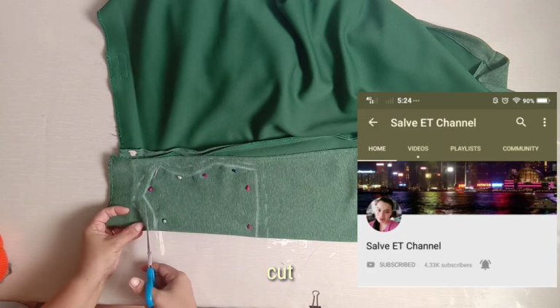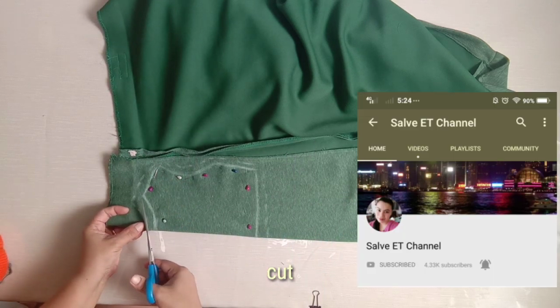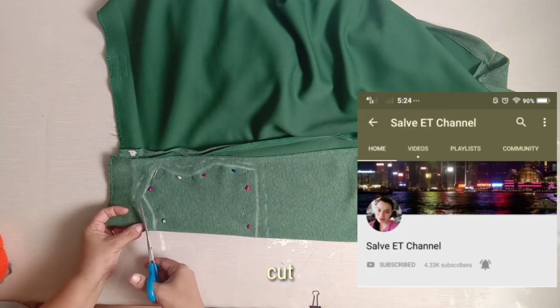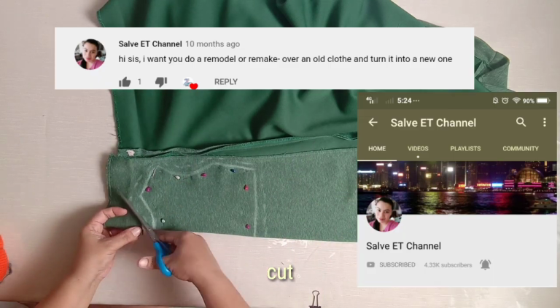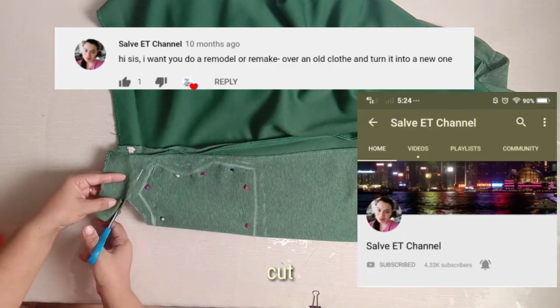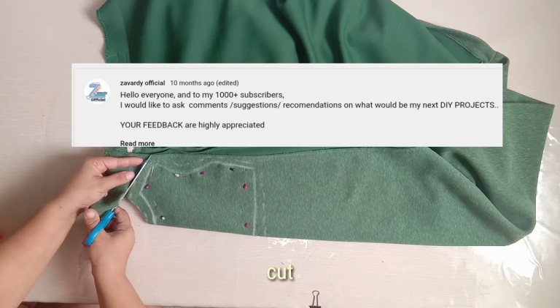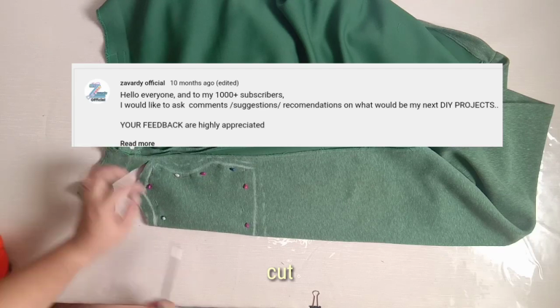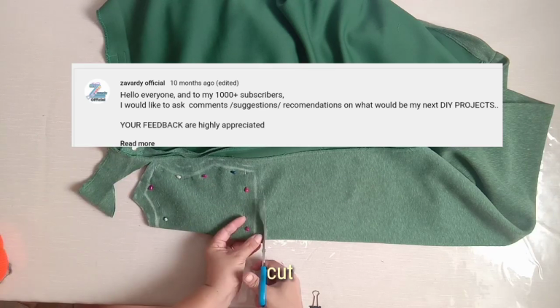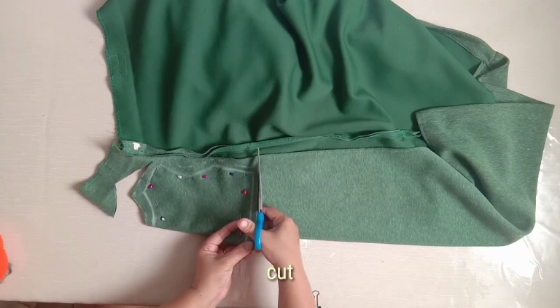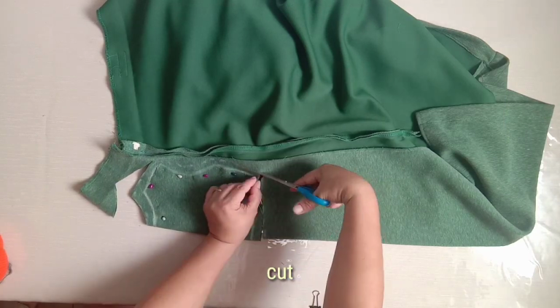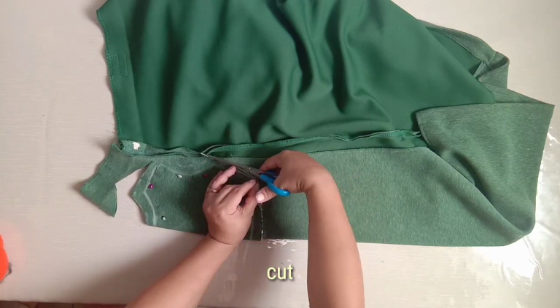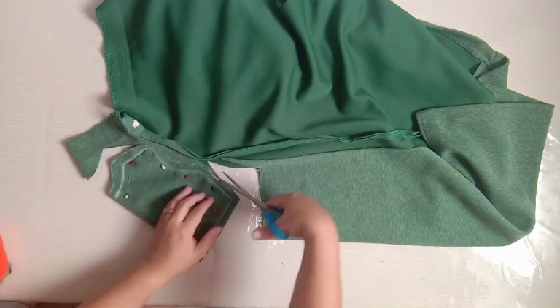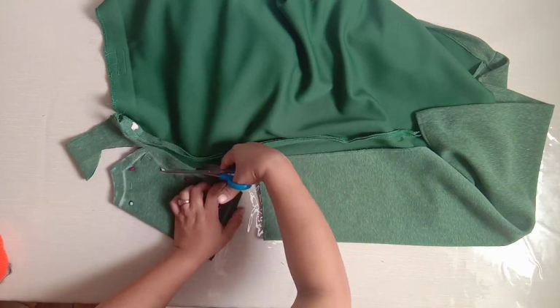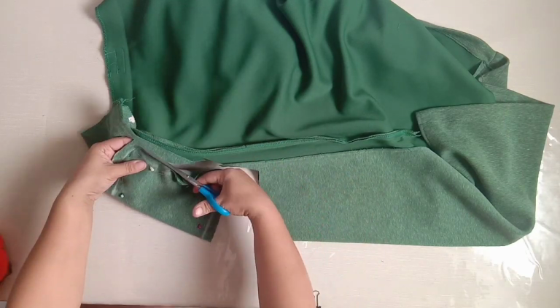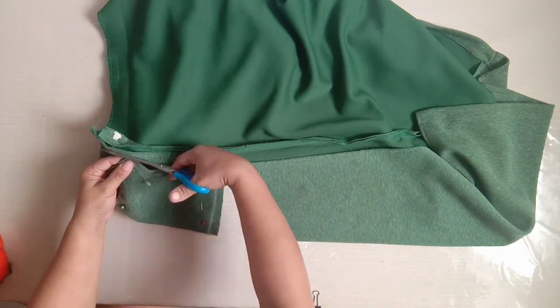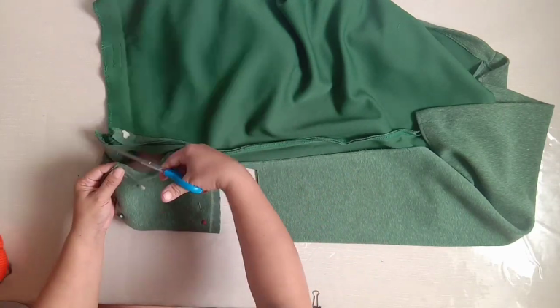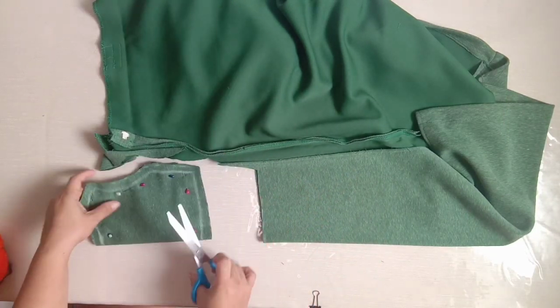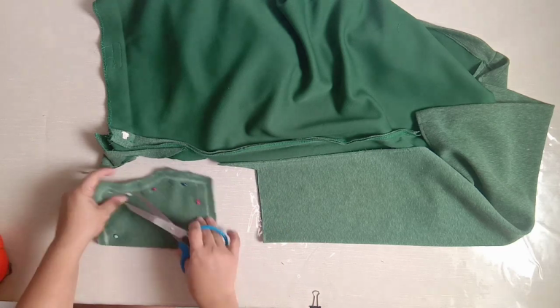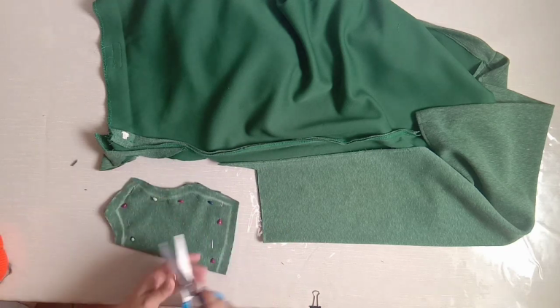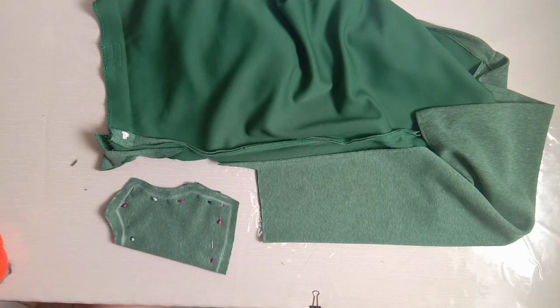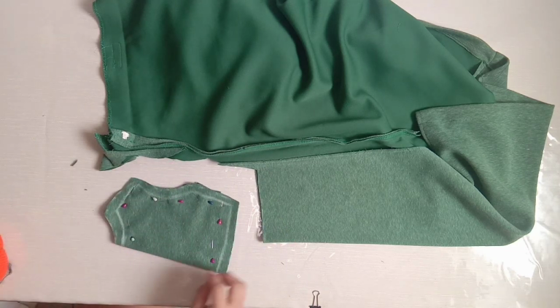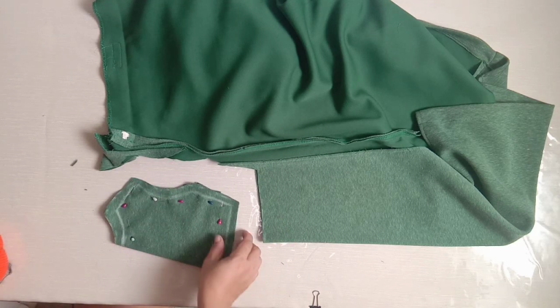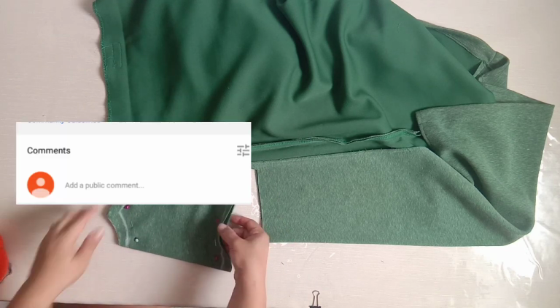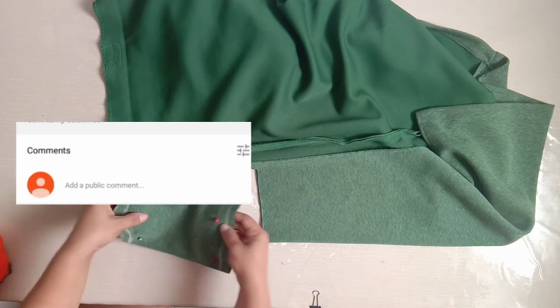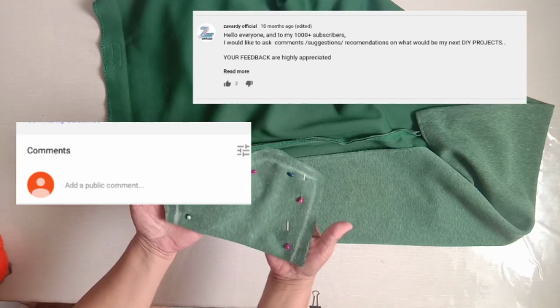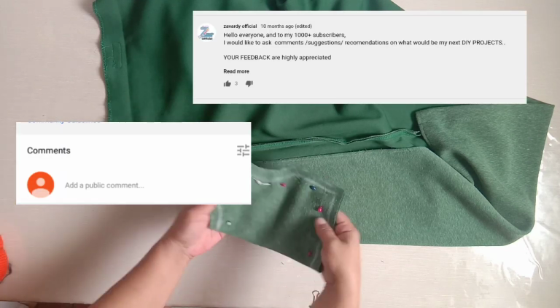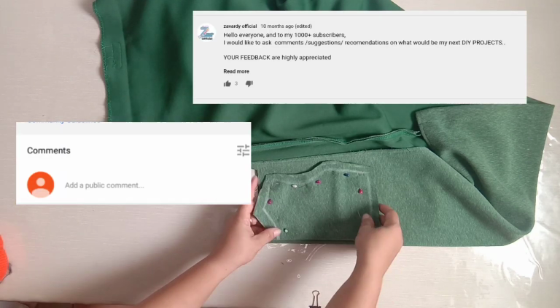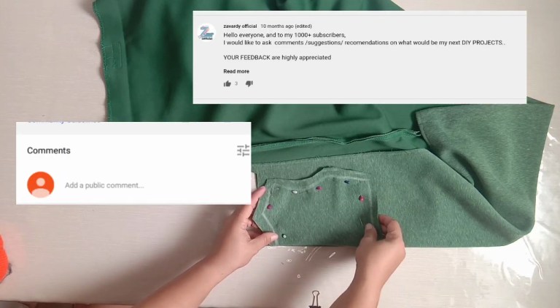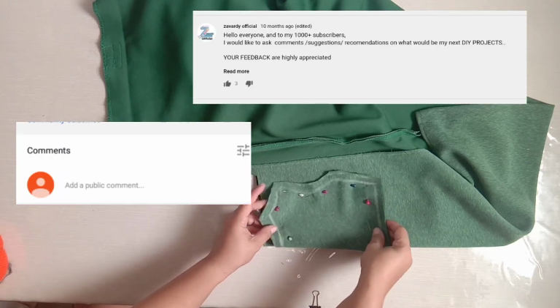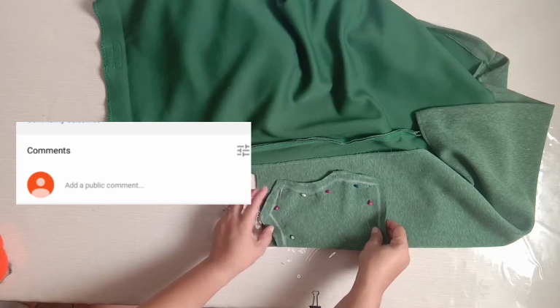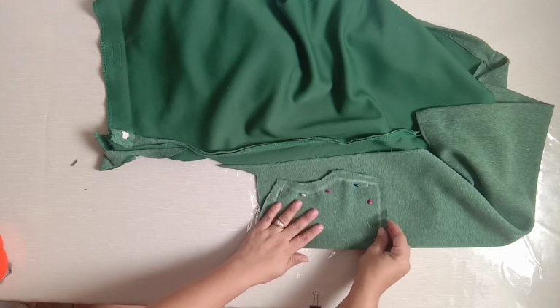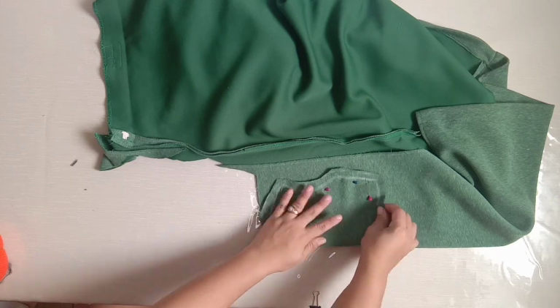Shout out to Salve ET channel for requesting a new dress from an old cloth. If you would like to request some DIY craft, let me know in the comment section or in my community tab. I'm glad to read them all.